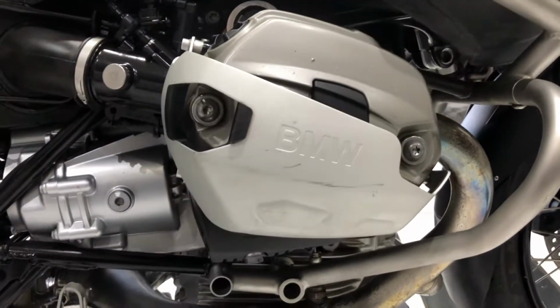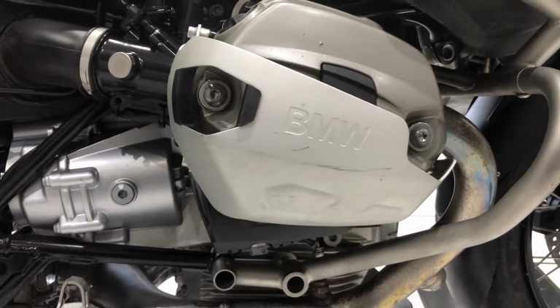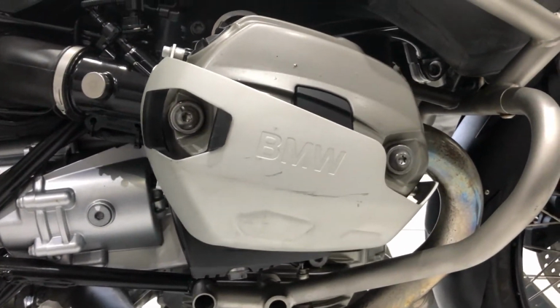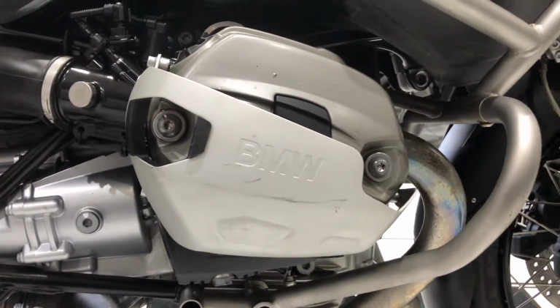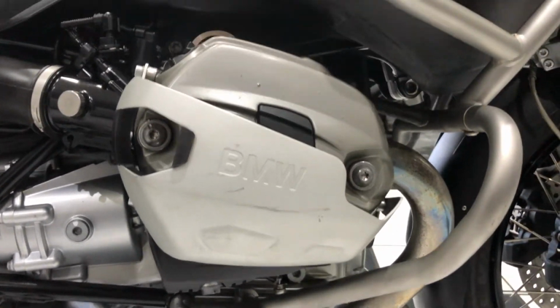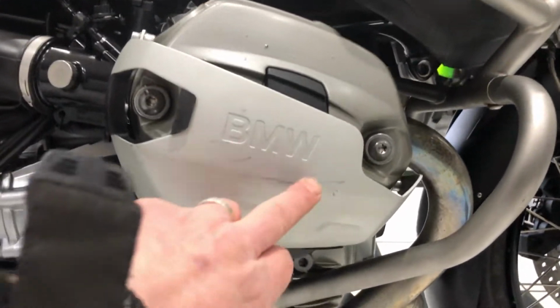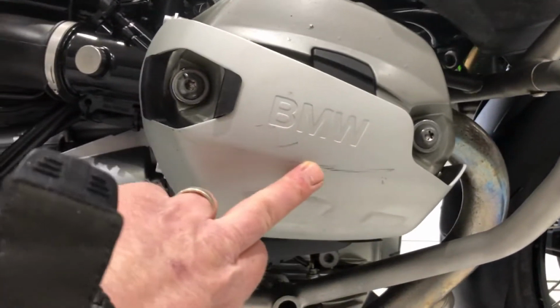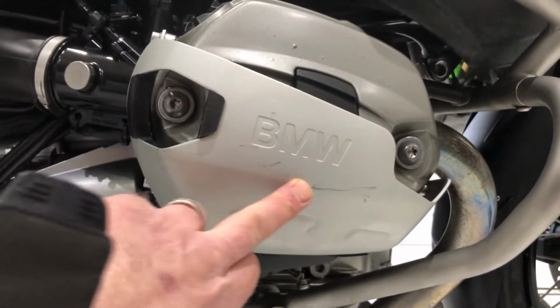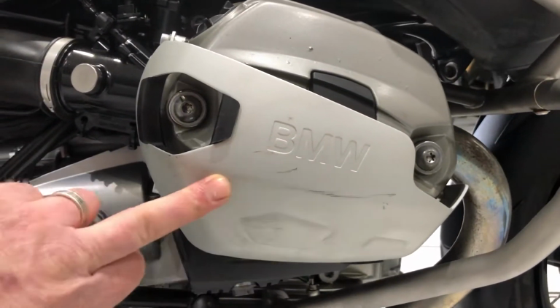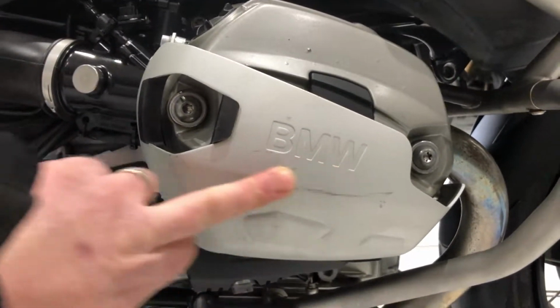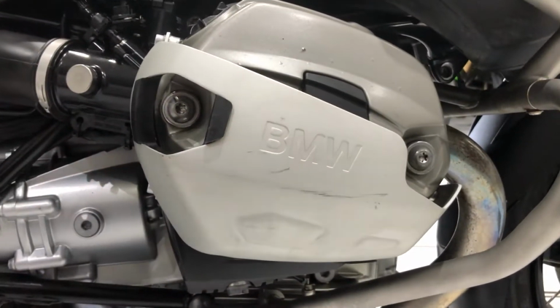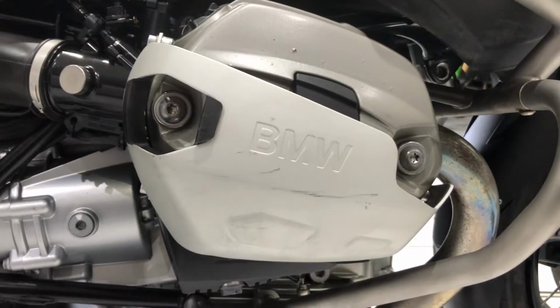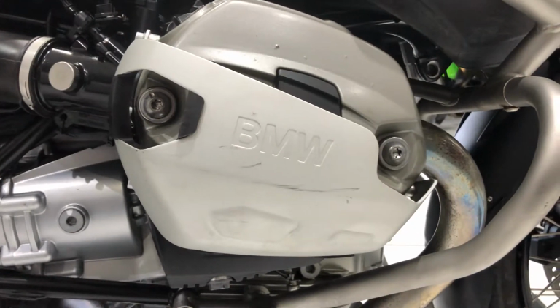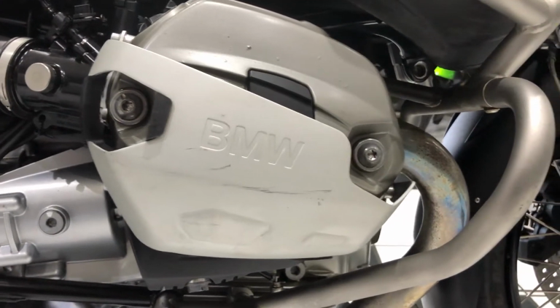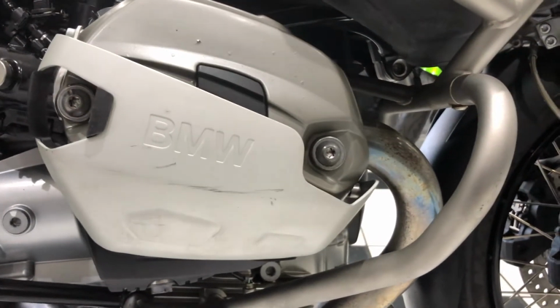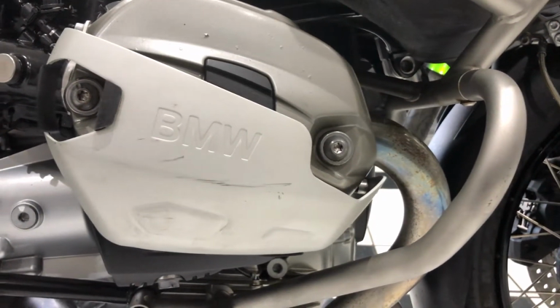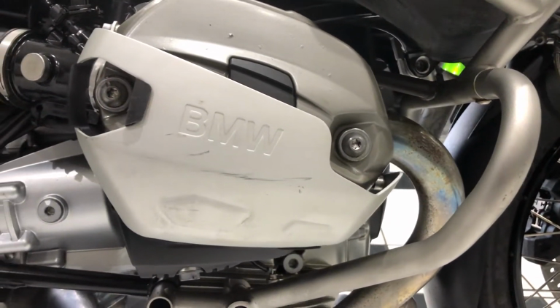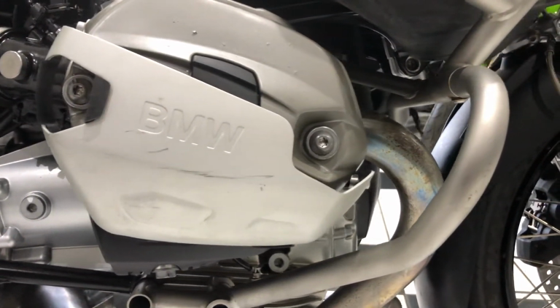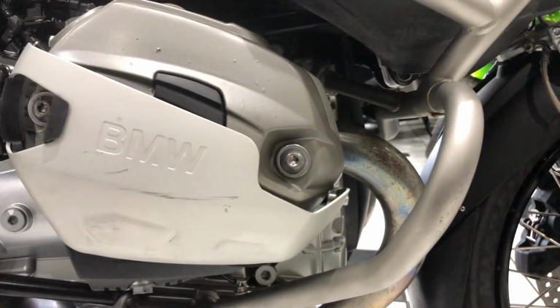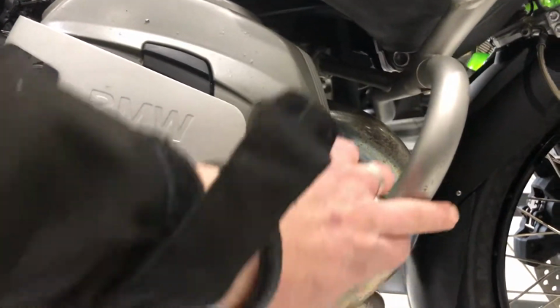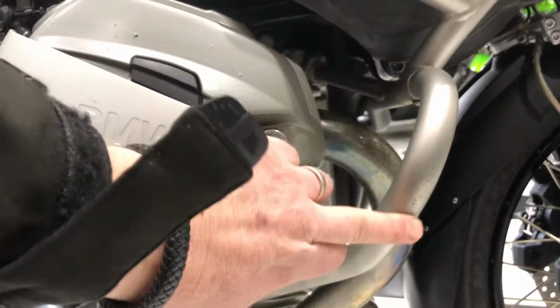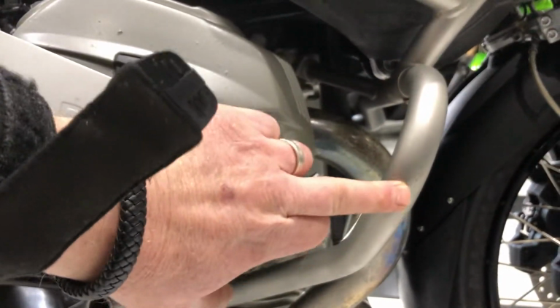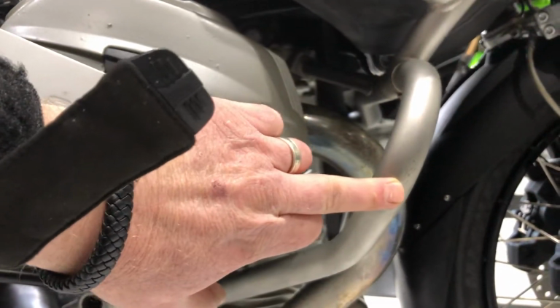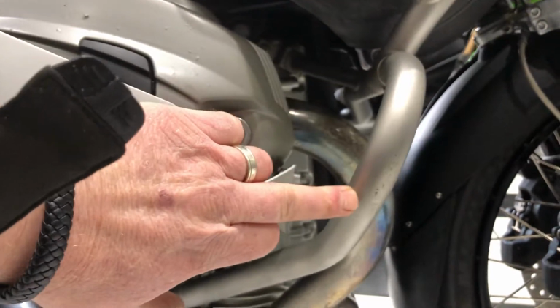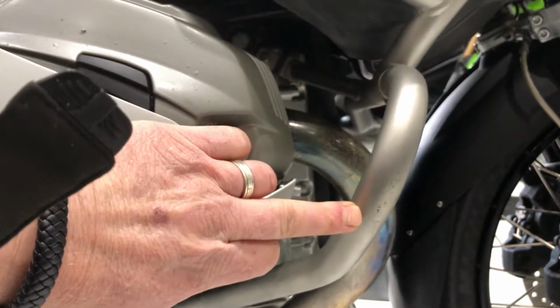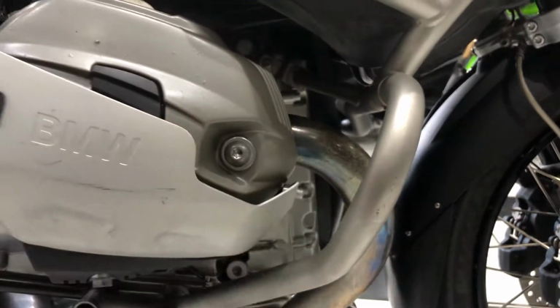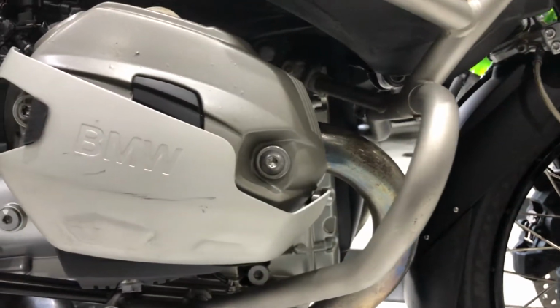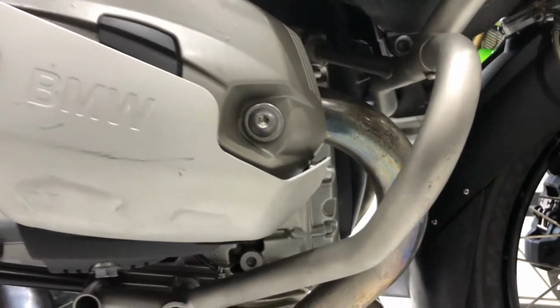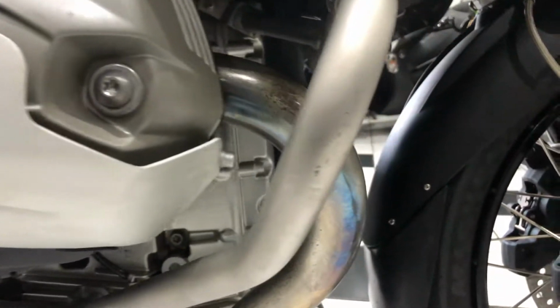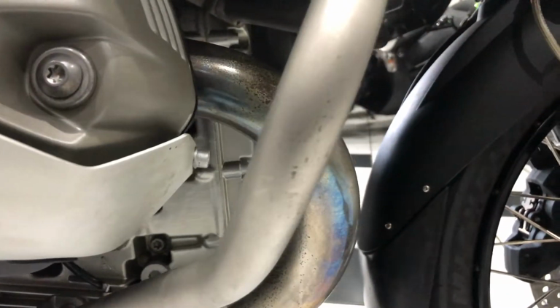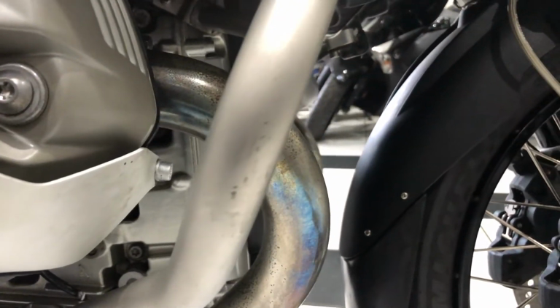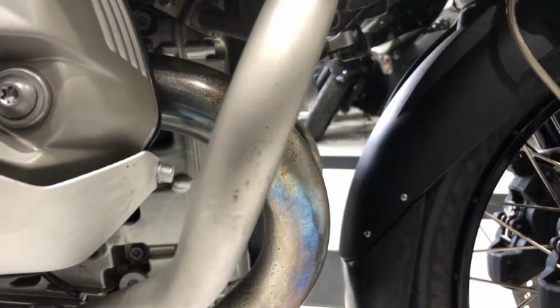Further back you've got that cylinder head. There are a couple of little marks to the cylinder head guard, but that's what it's there for. Same with the crash bar — very, very minor as you can see.